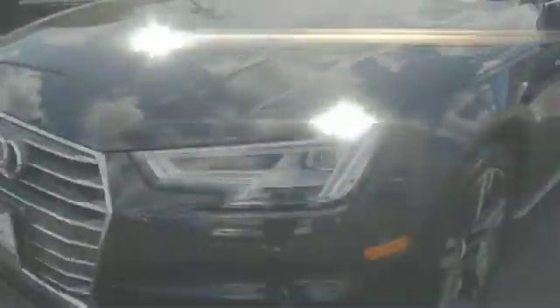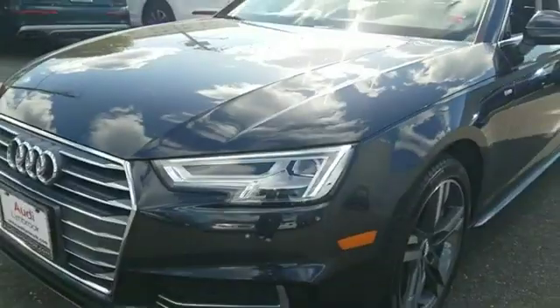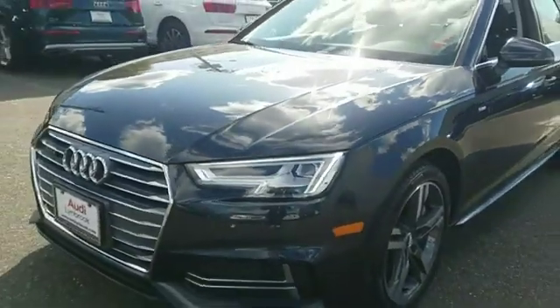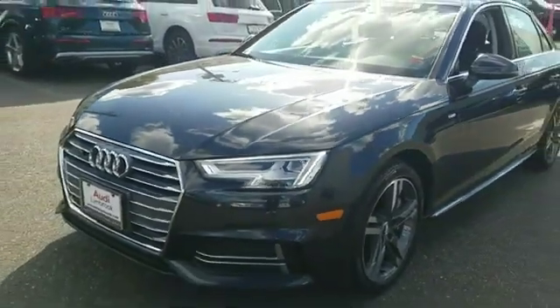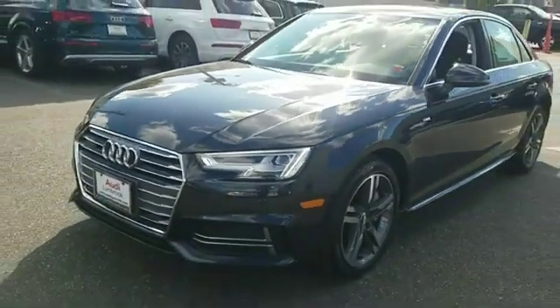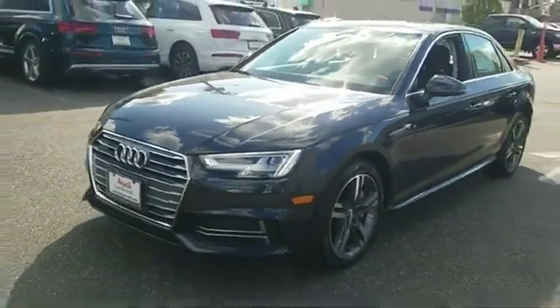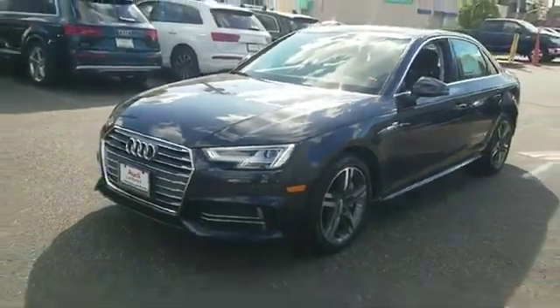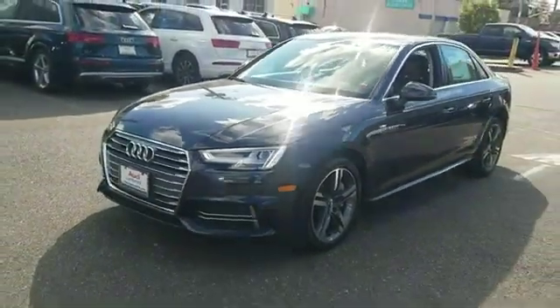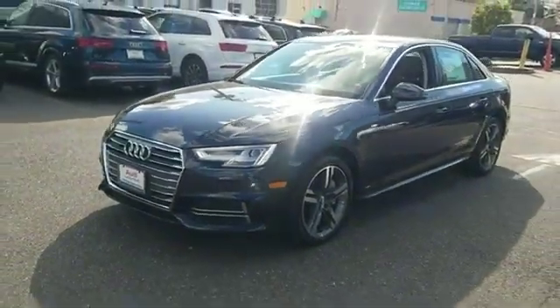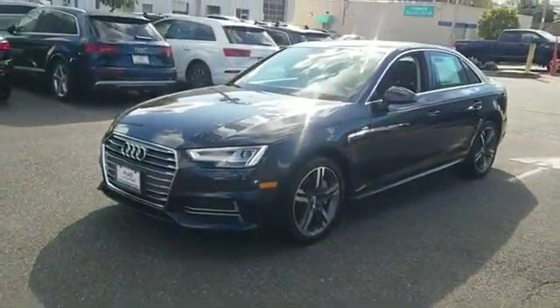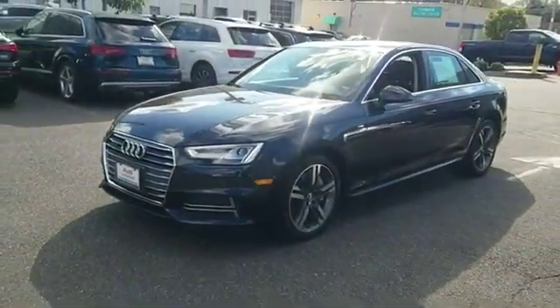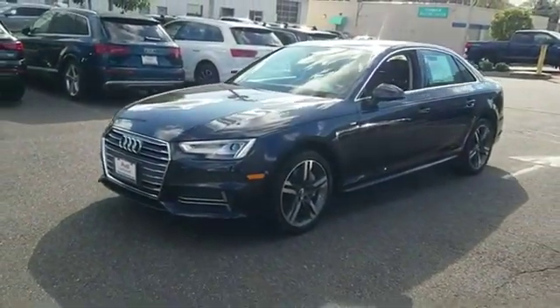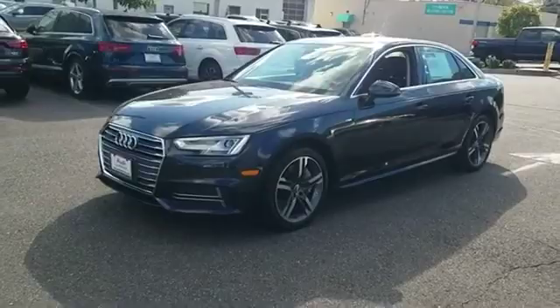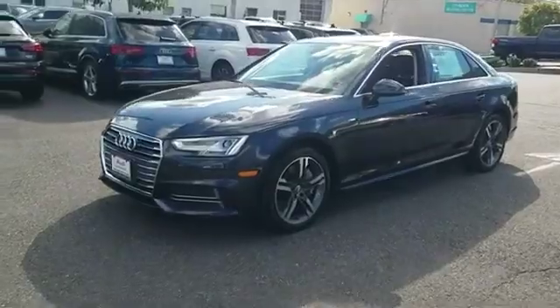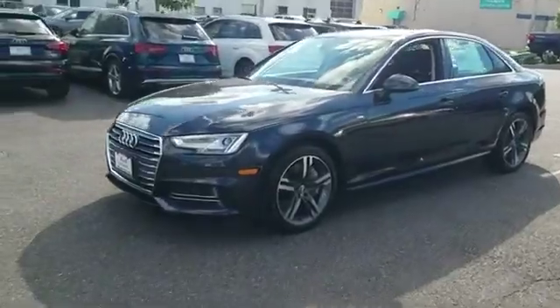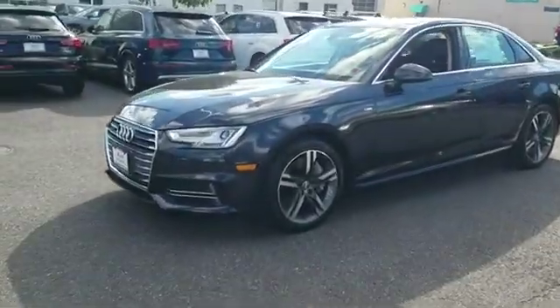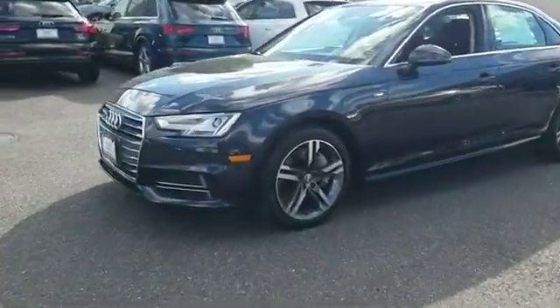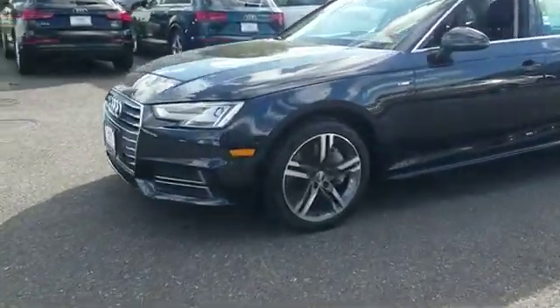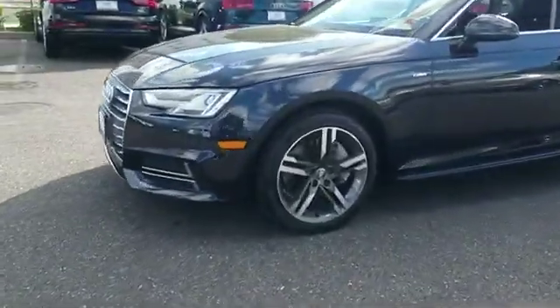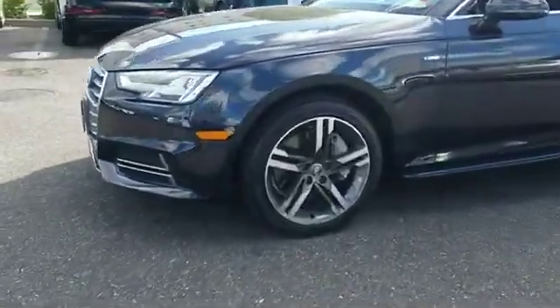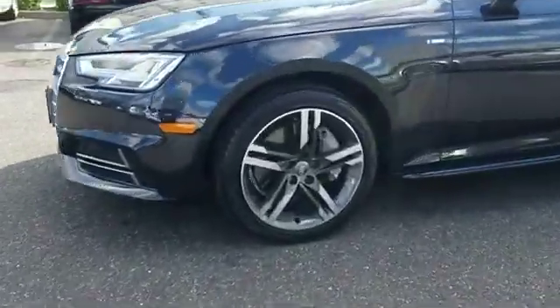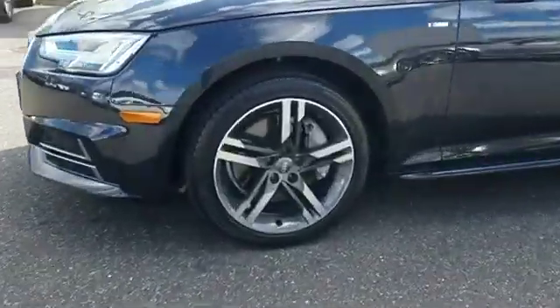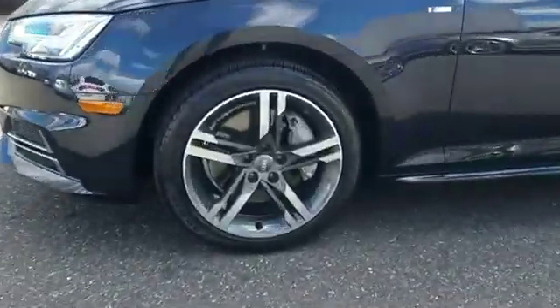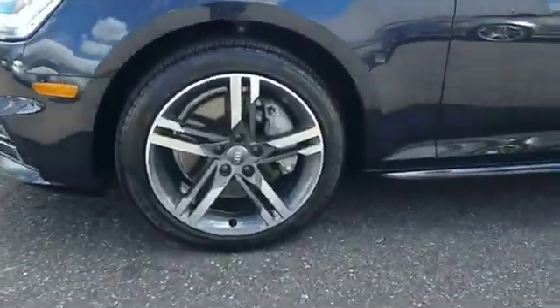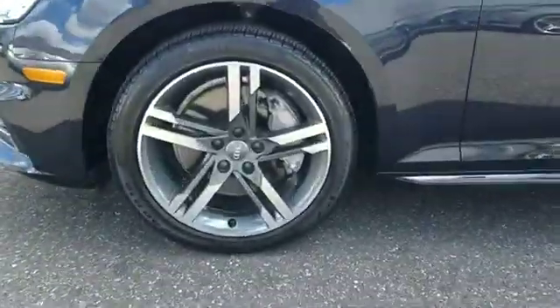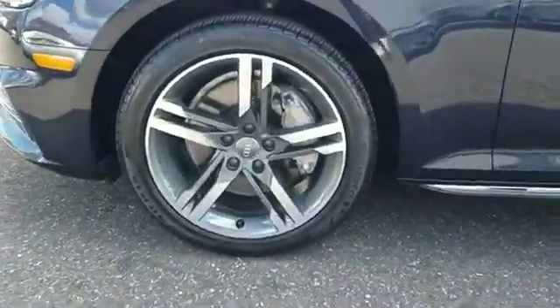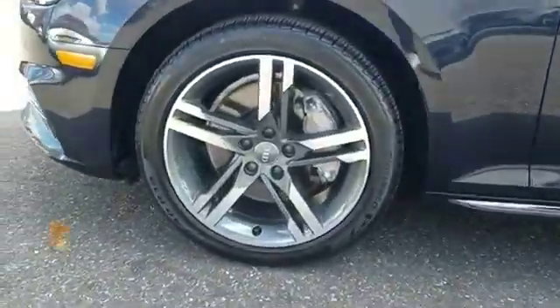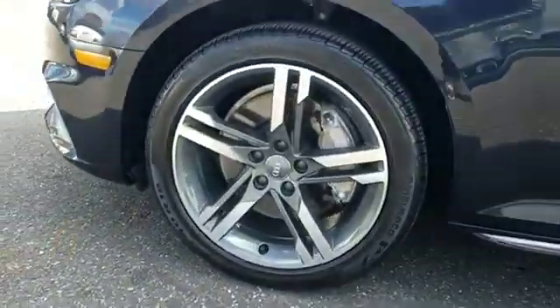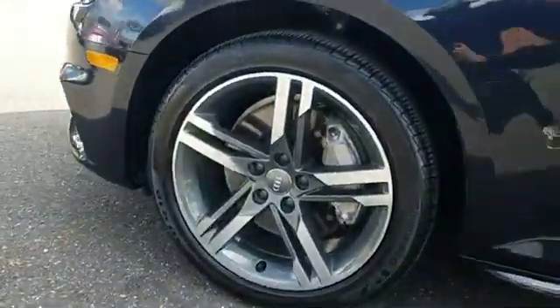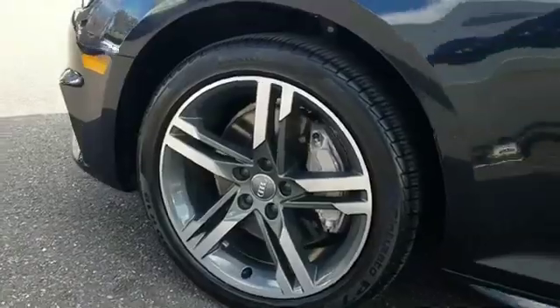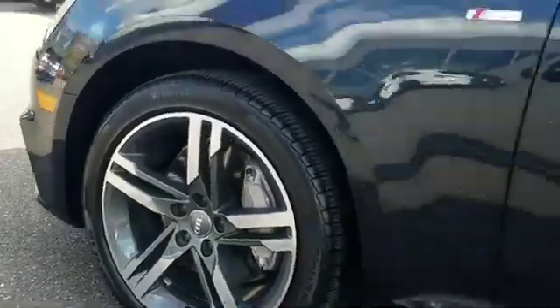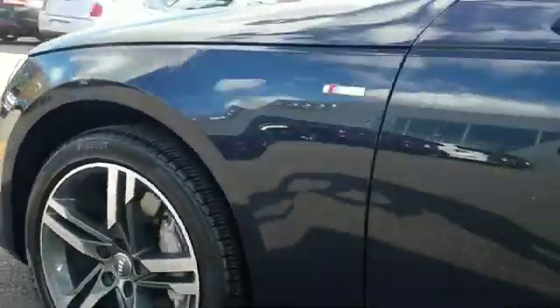2017 Audi A4. With less than 11,000 miles on the odometer, this sedan combines safety and comfort with style and performance.